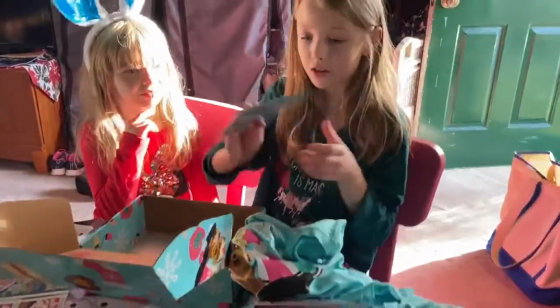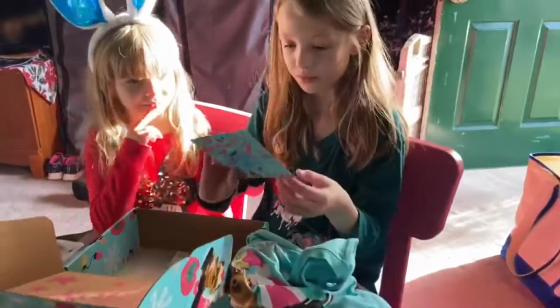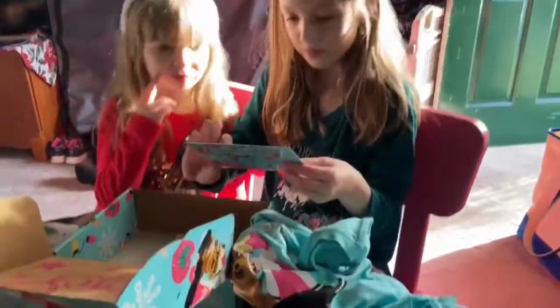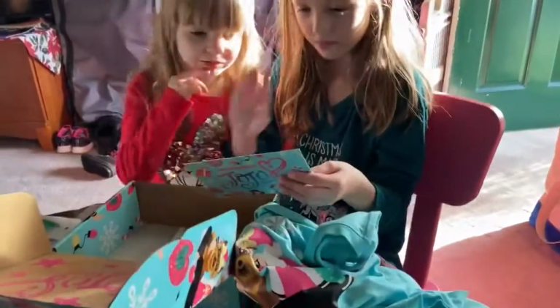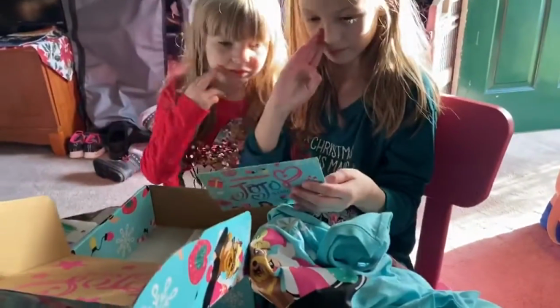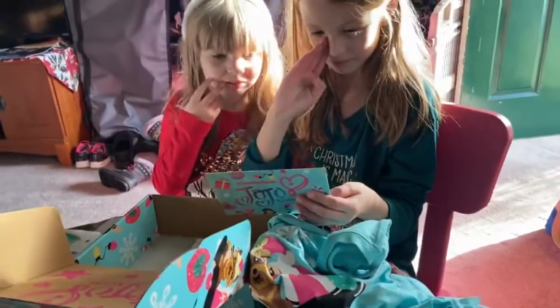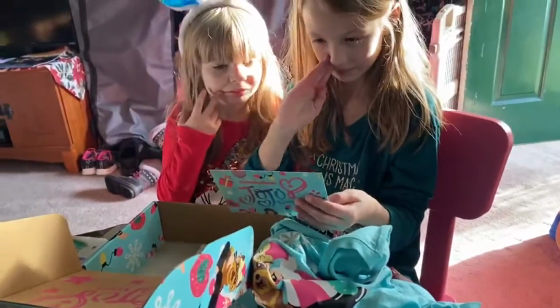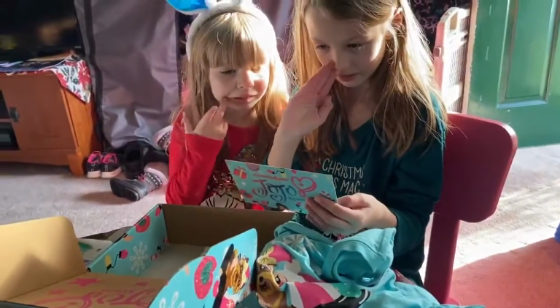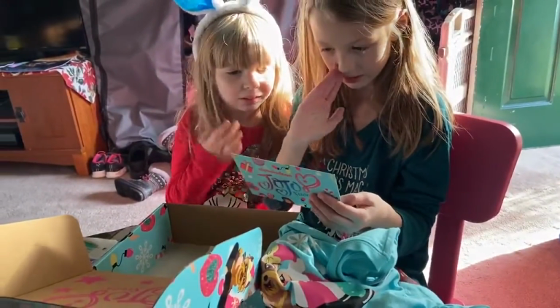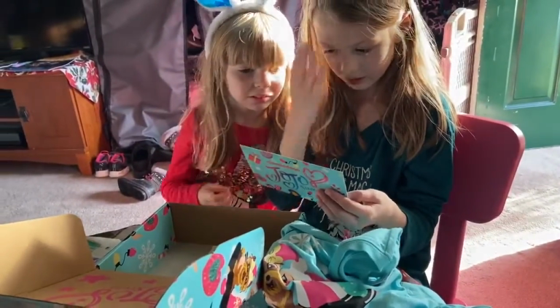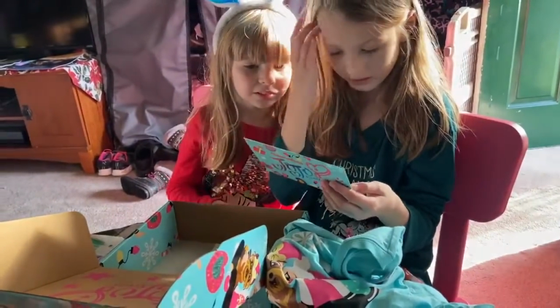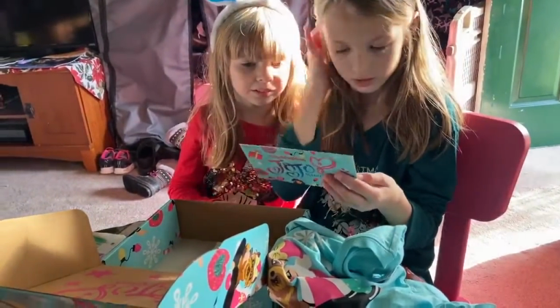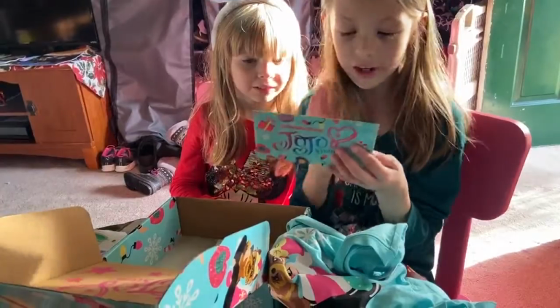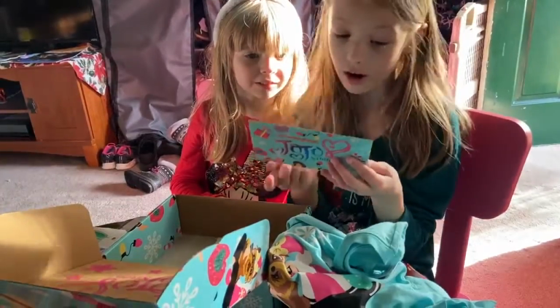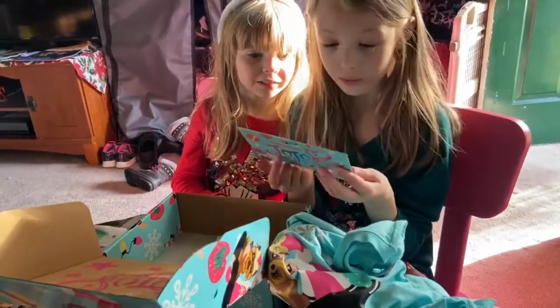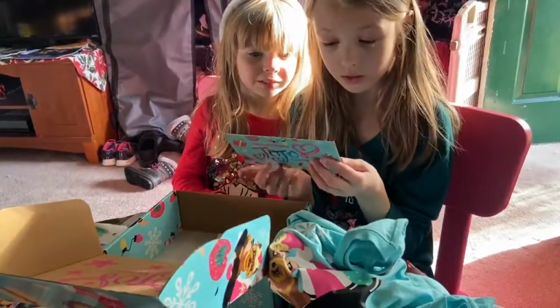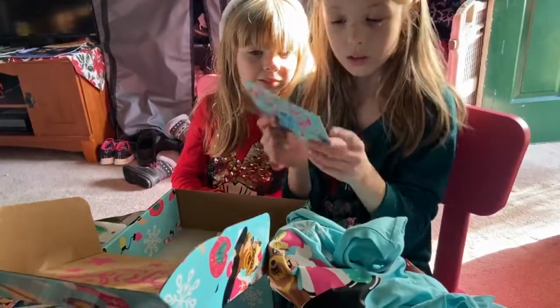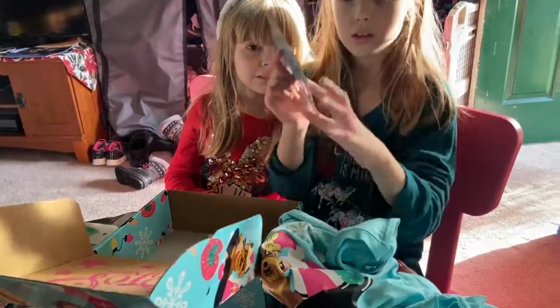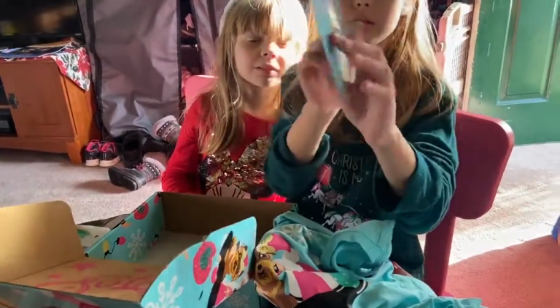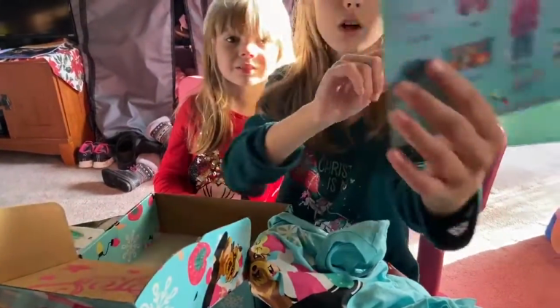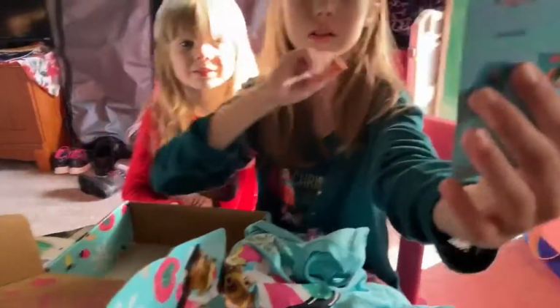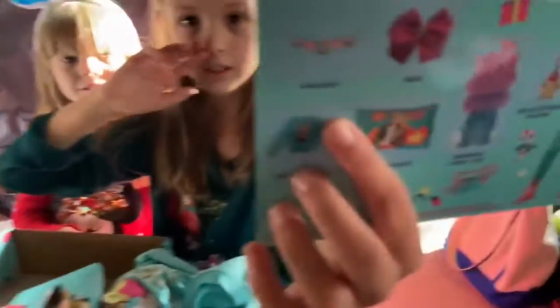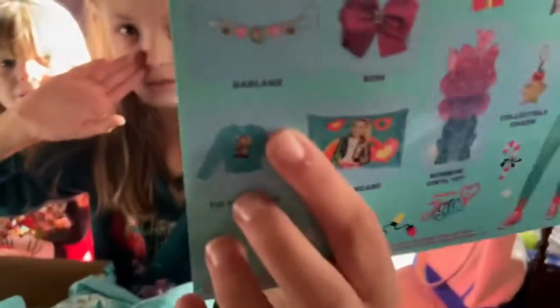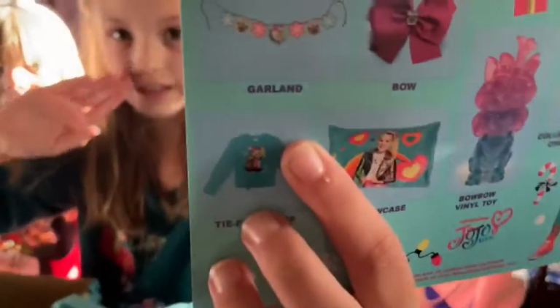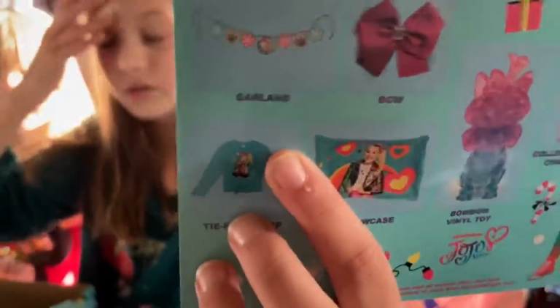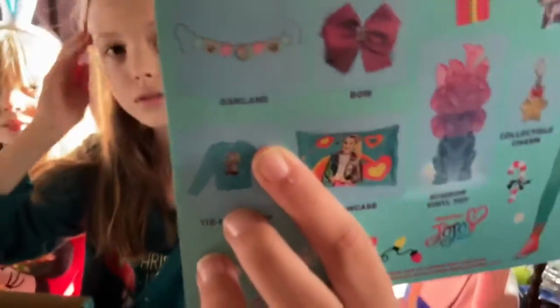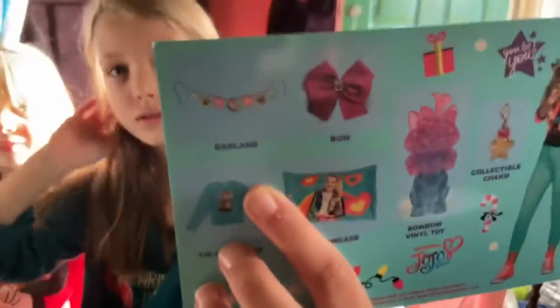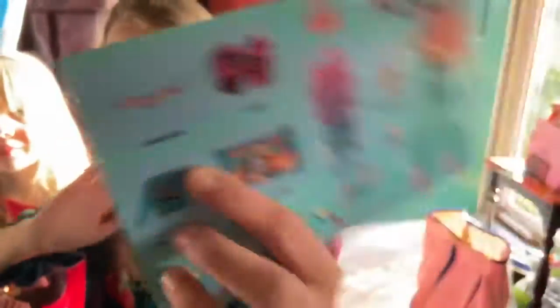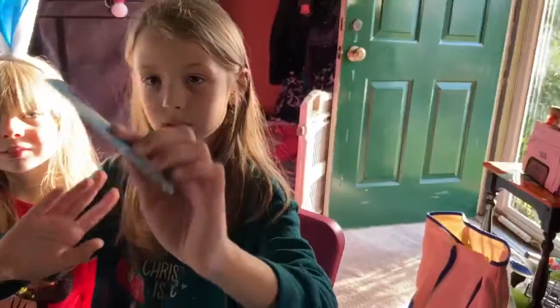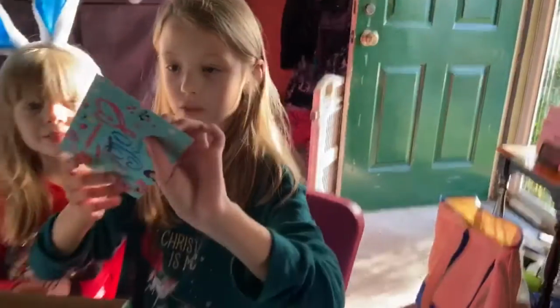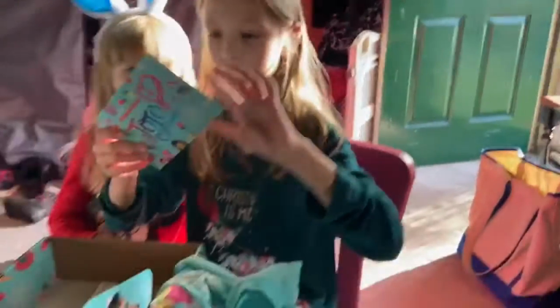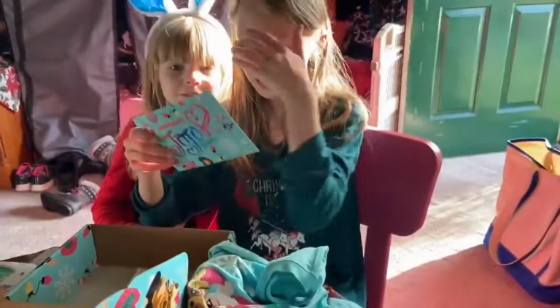Now we're gonna look at the card to see what everything looks like. This is what the garland looks like outside — that's what it looks like. This is just really cute!